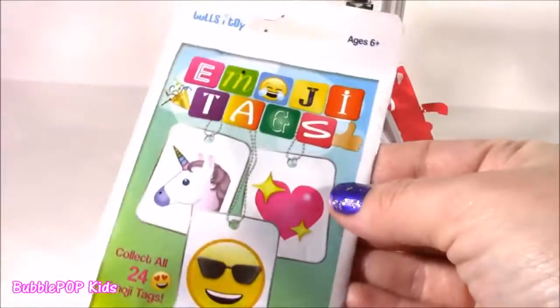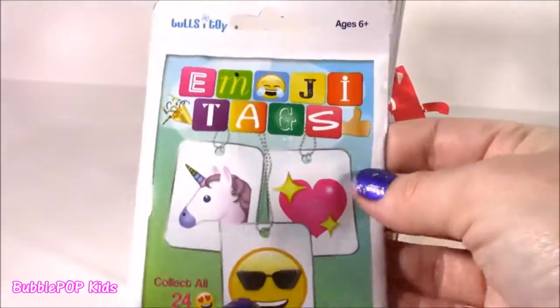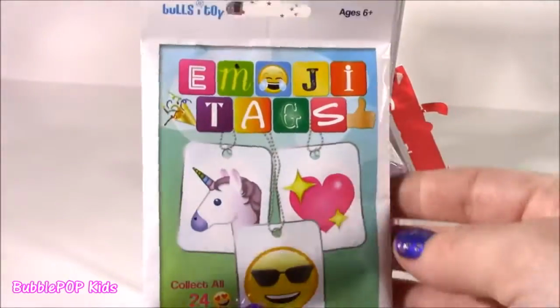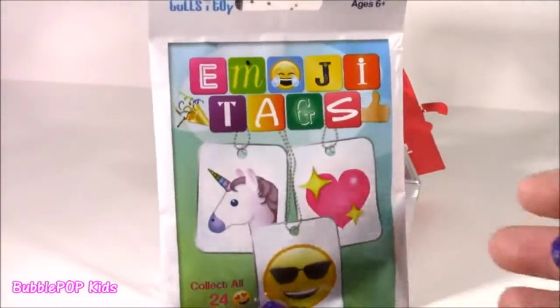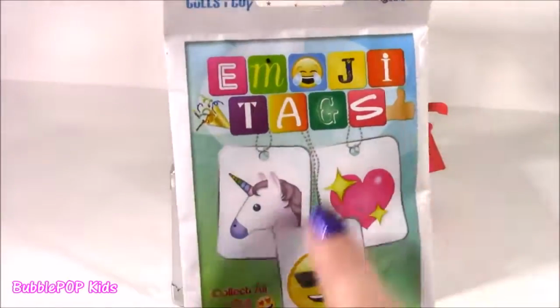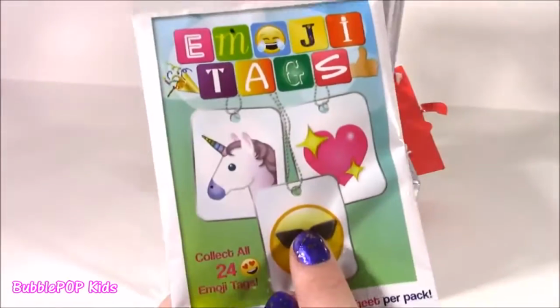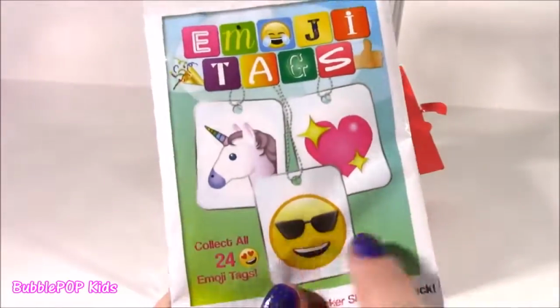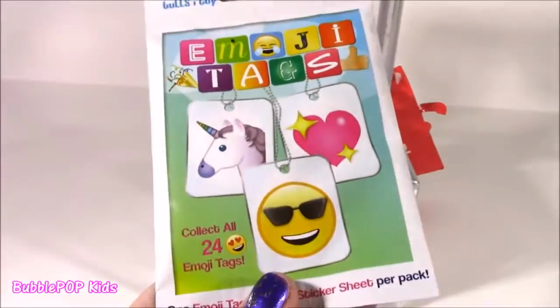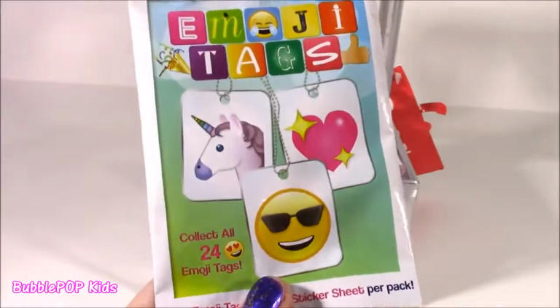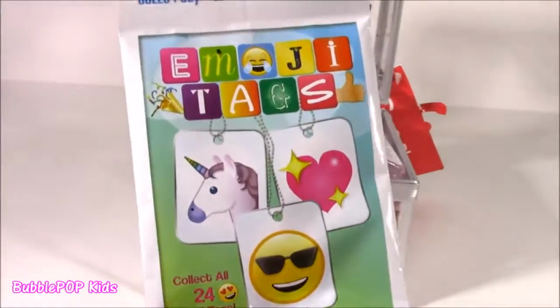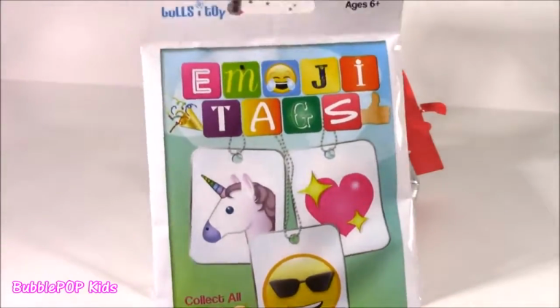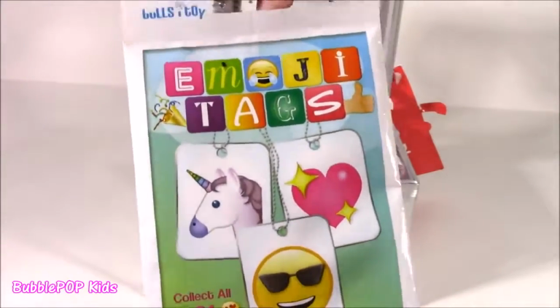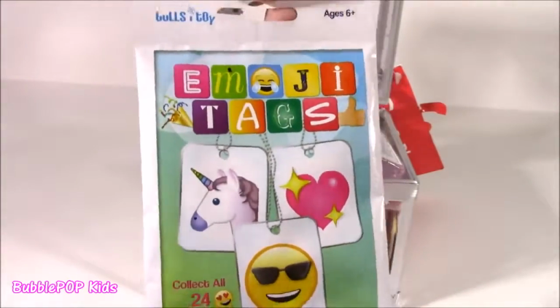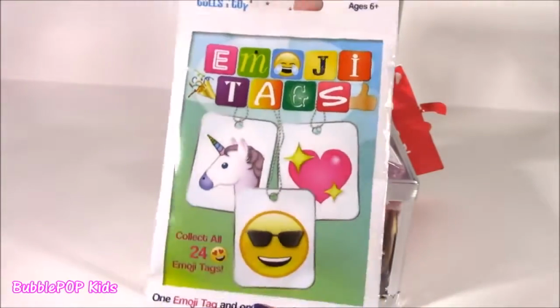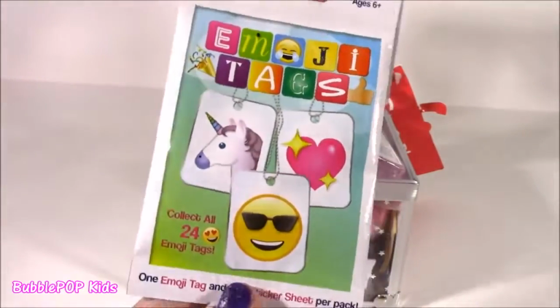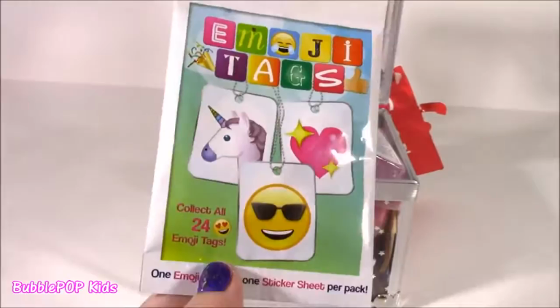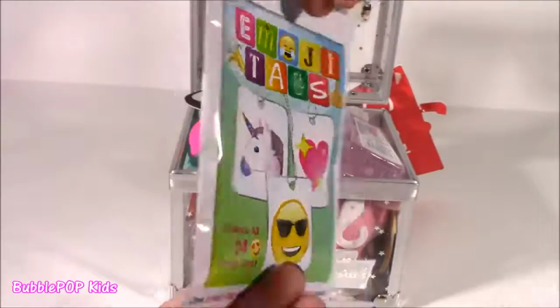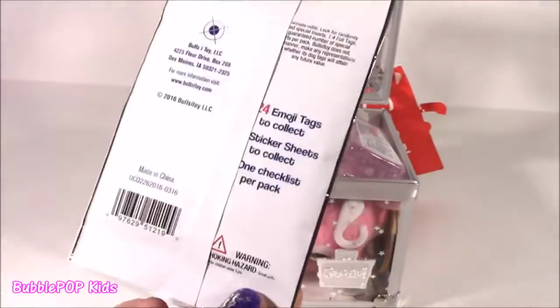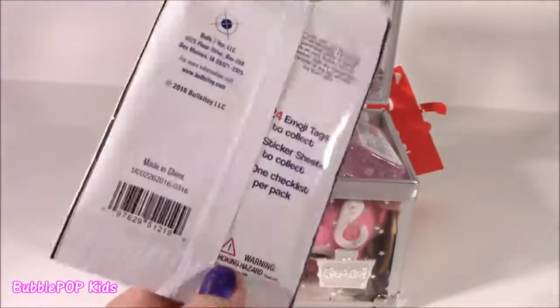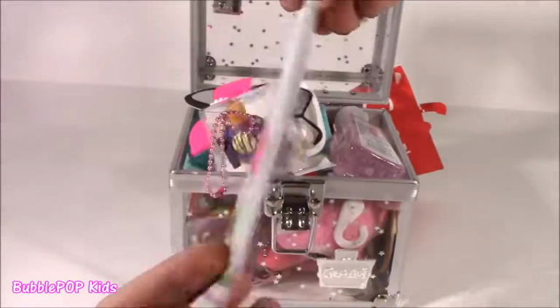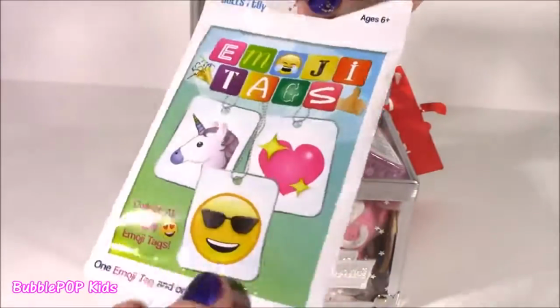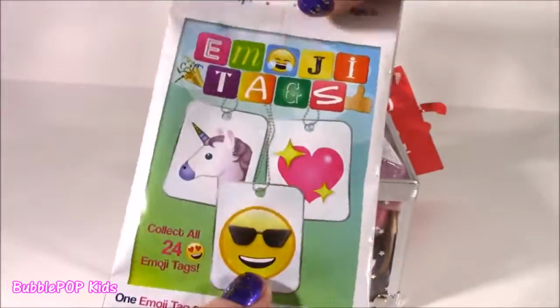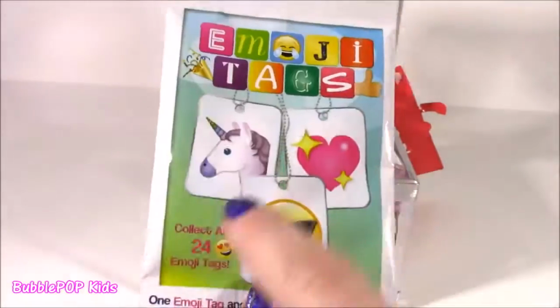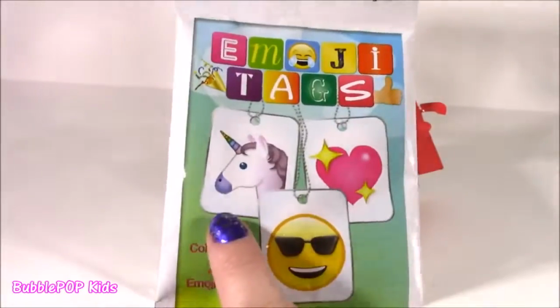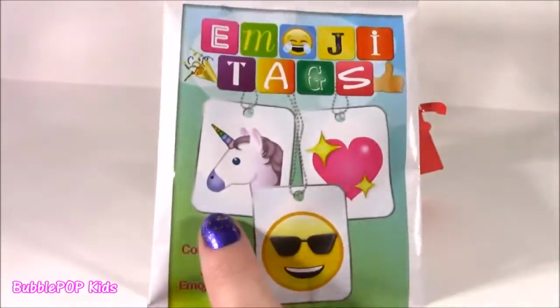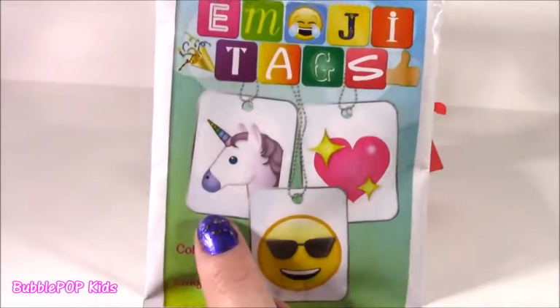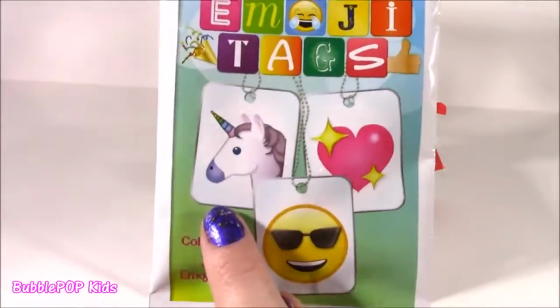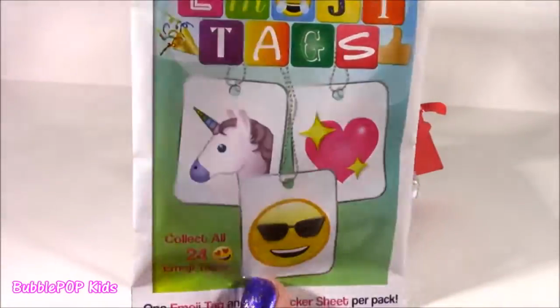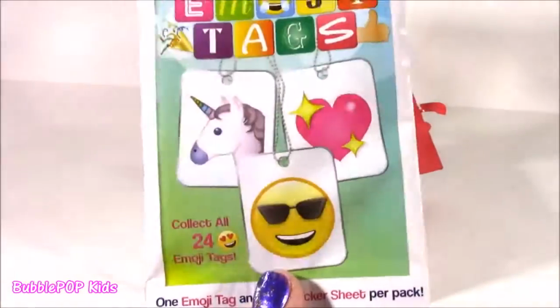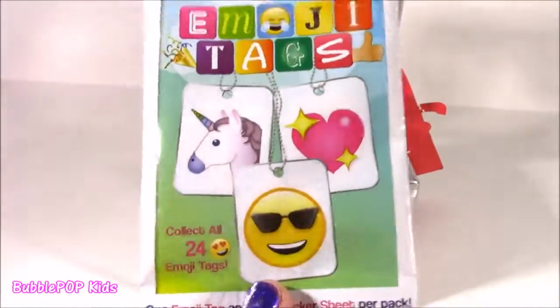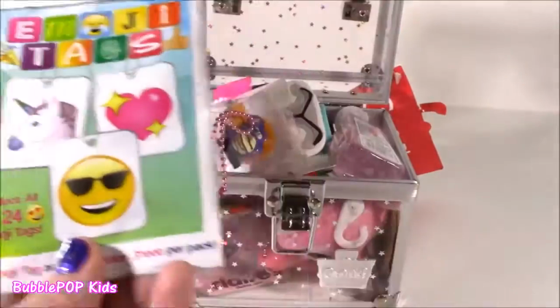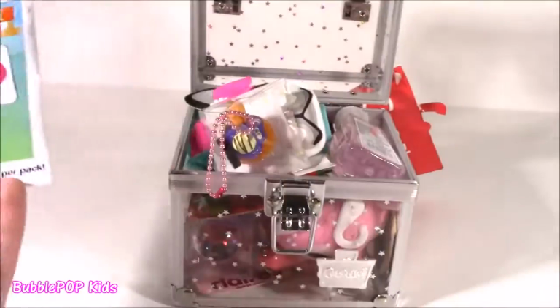Look at this, you guys. I found a little emoji tag blind bag - I've never seen one before. Oh, and I still have a little unicorn on there. Hope you get that one.